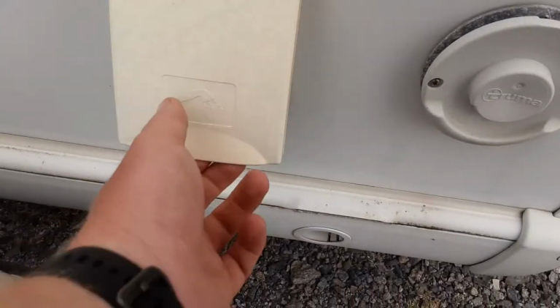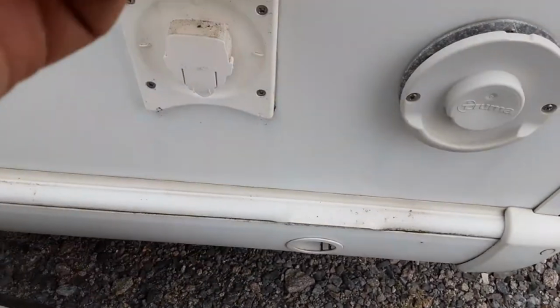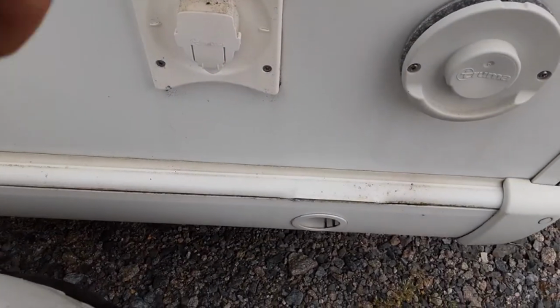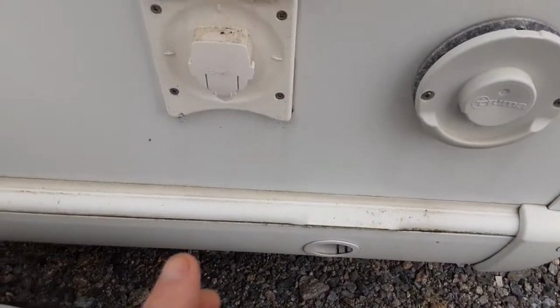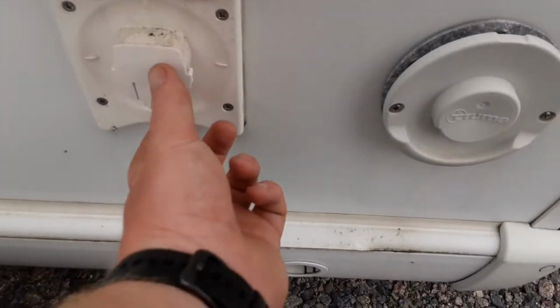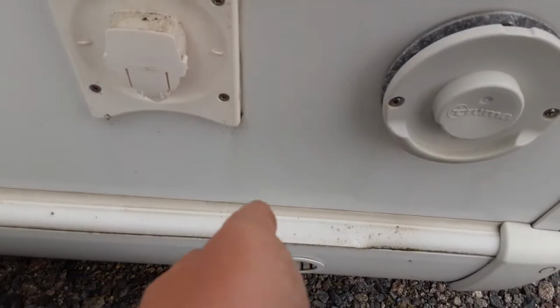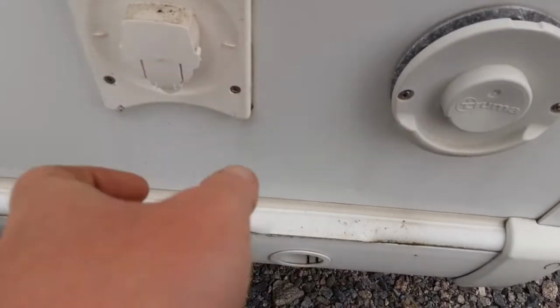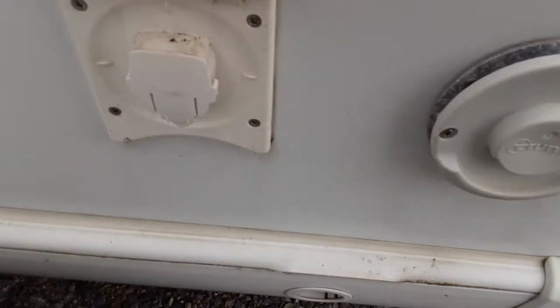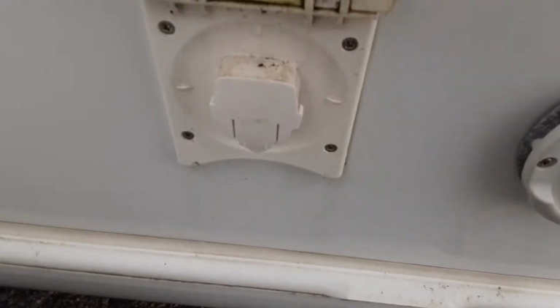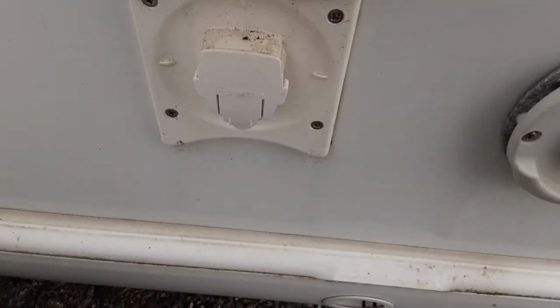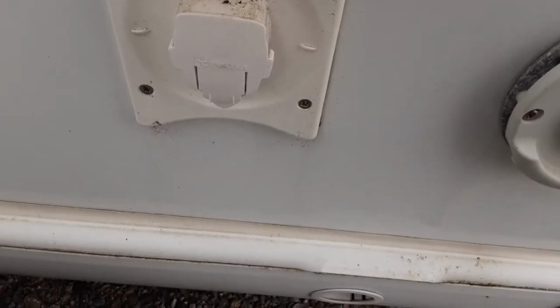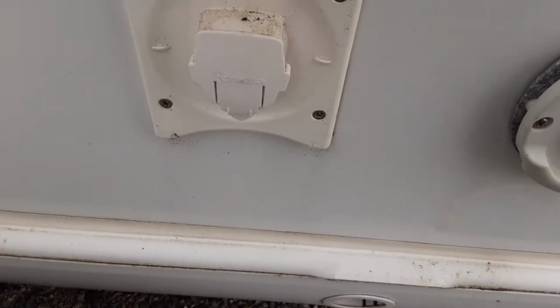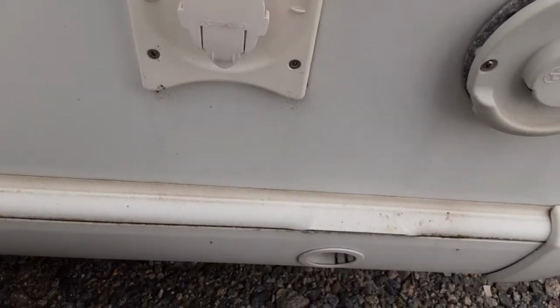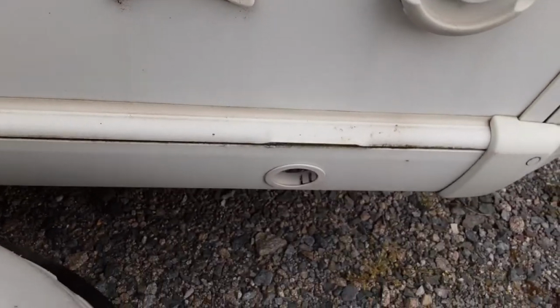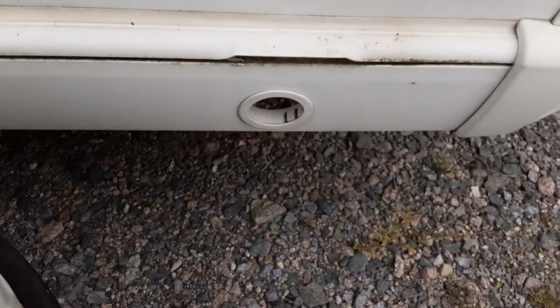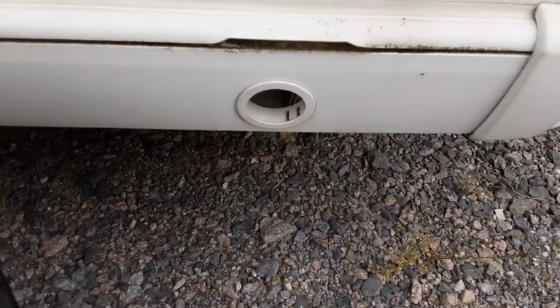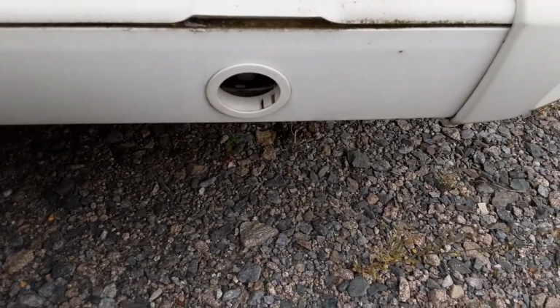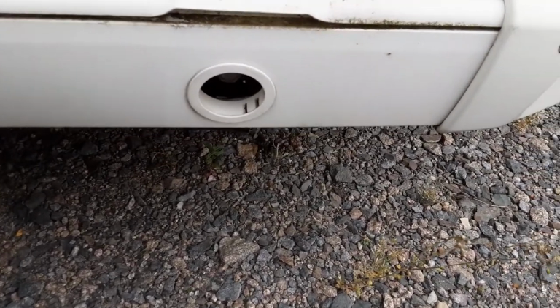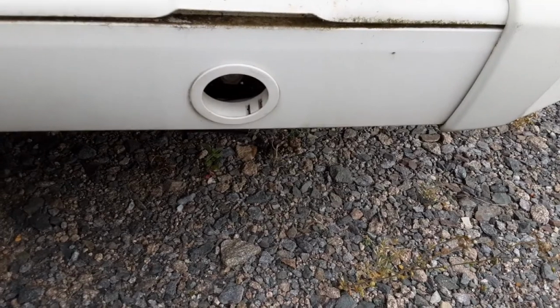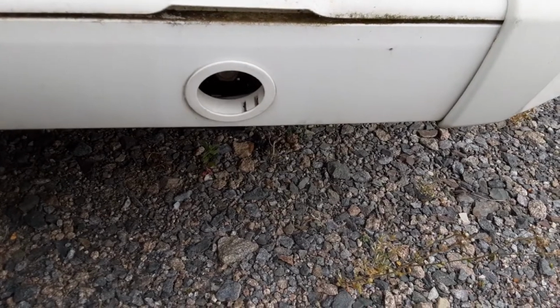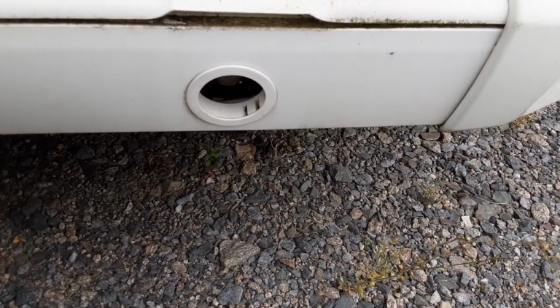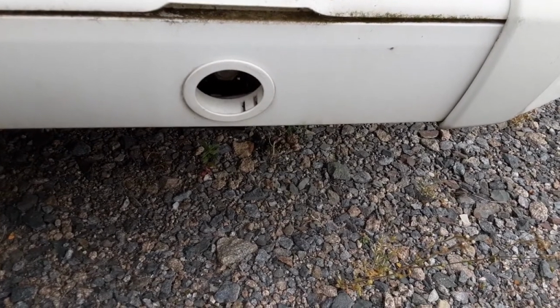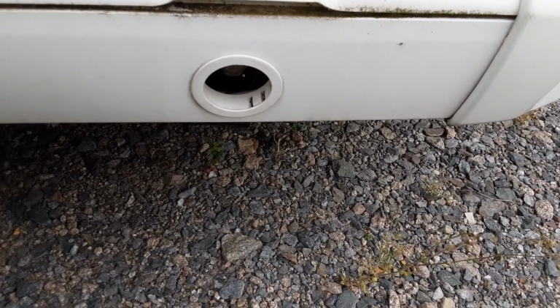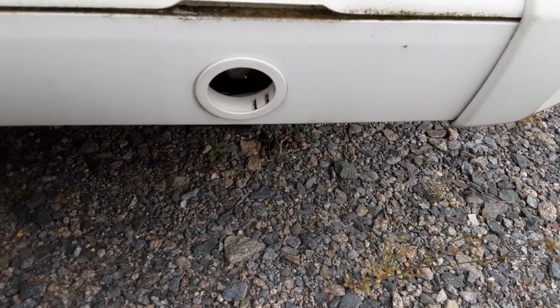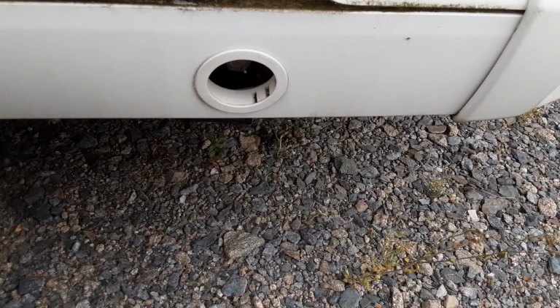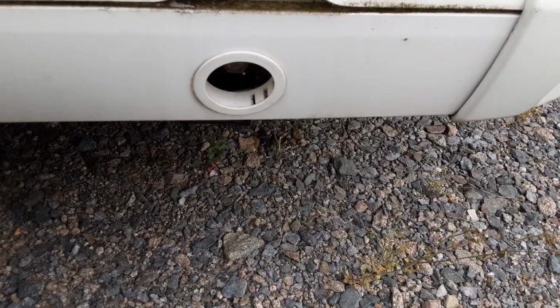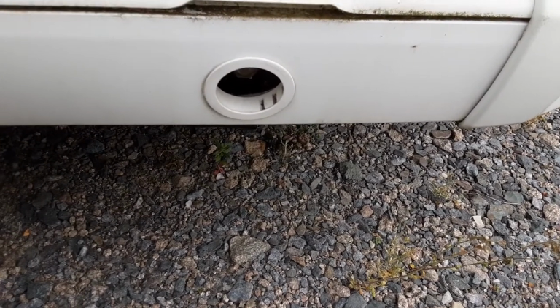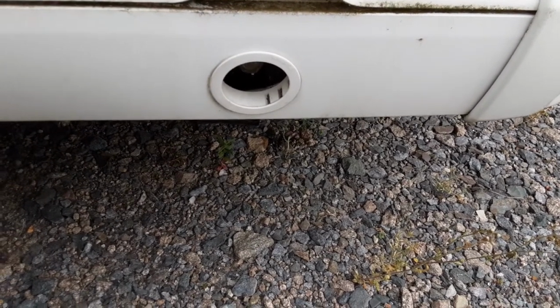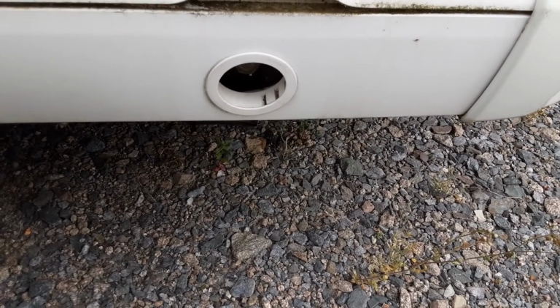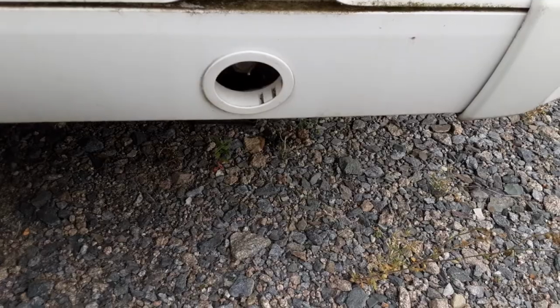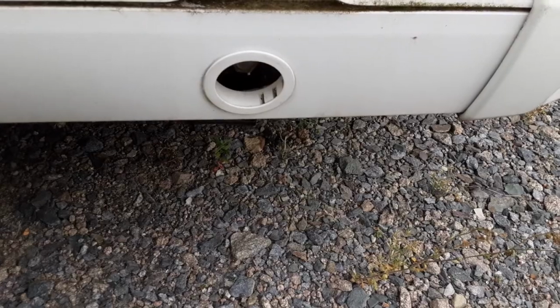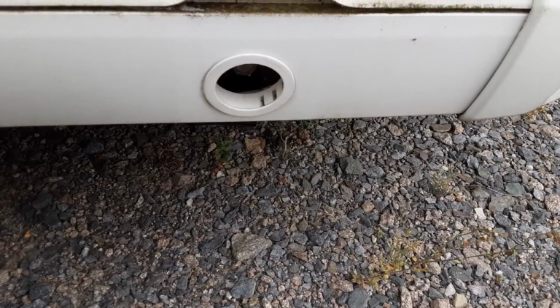You've then got your dog shower connection. Very simply, you'd pop this cap off here and push the dog shower into place on the side of the van. You've got your wind-down legs on either side of the caravan at the front, and they are there to stabilise the caravan, not lift the caravan. If you lifted the caravan with these, it could actually damage the floor of the van.